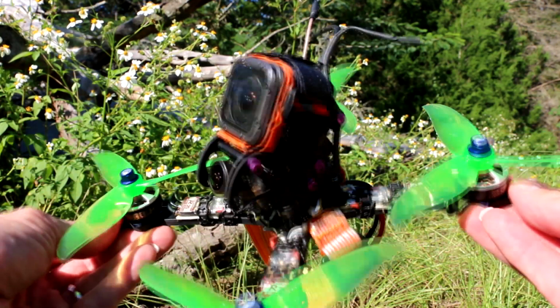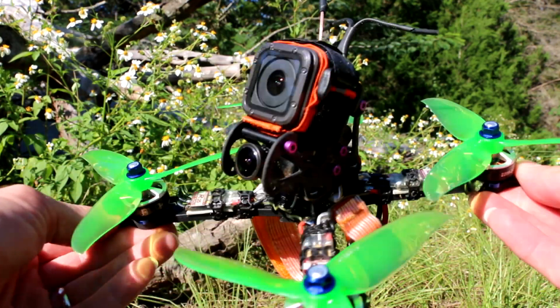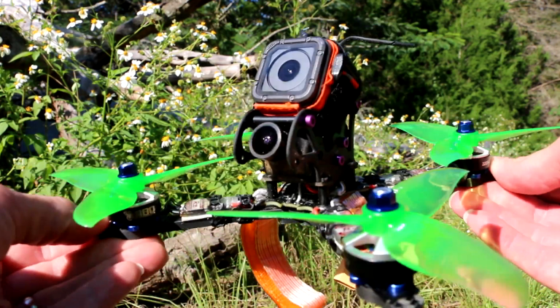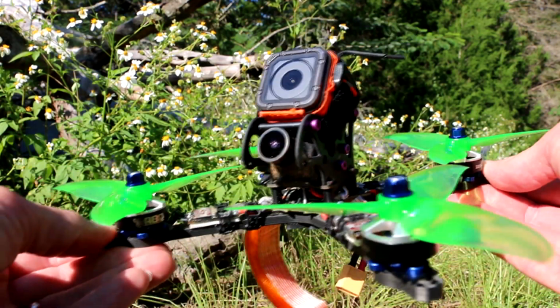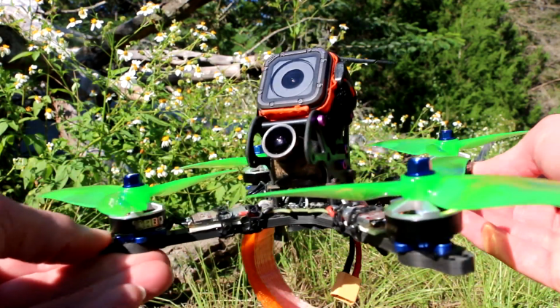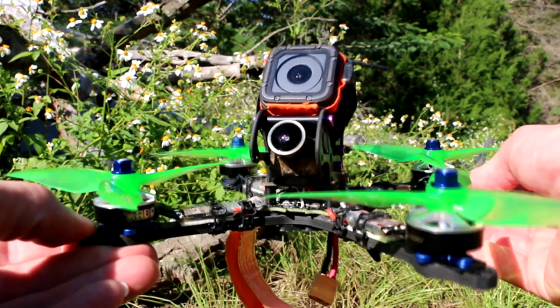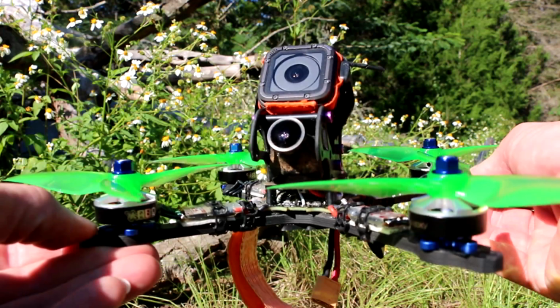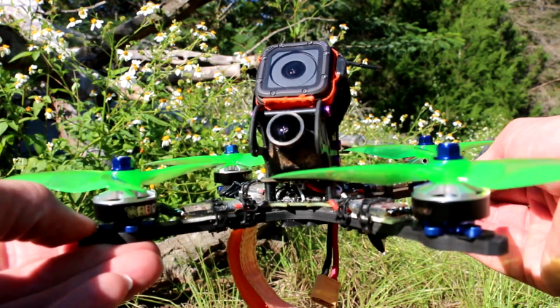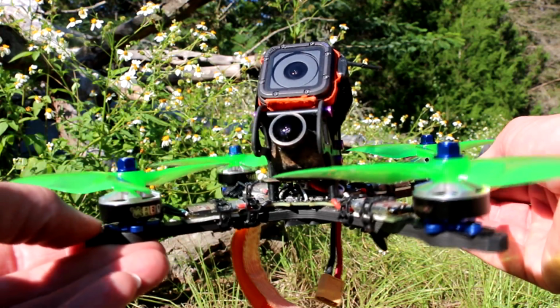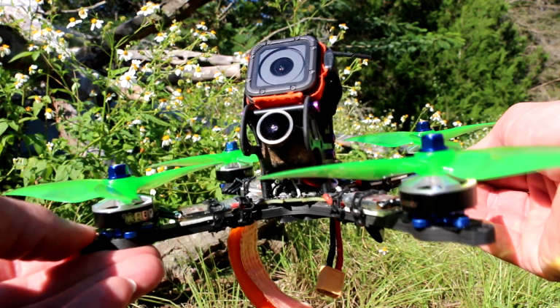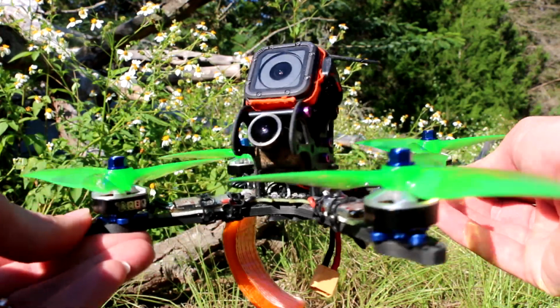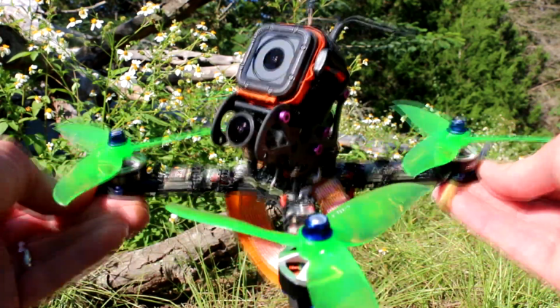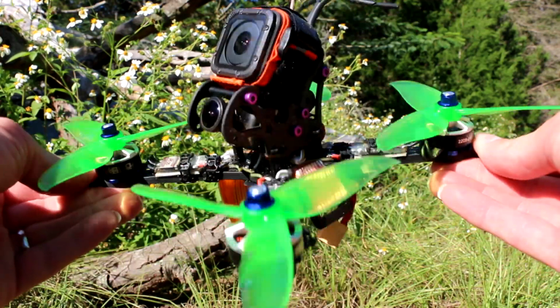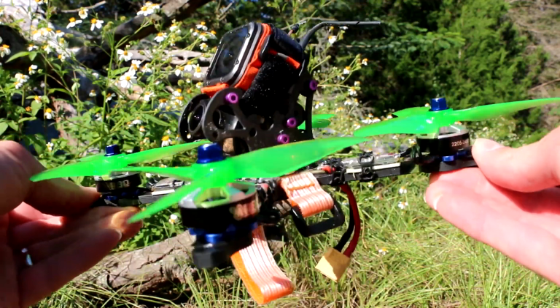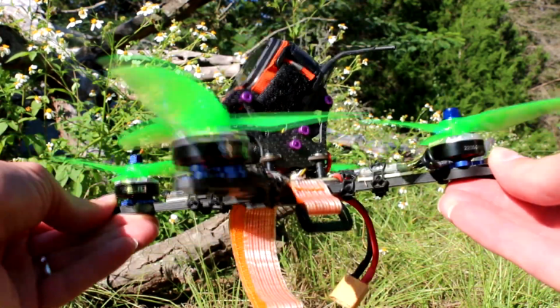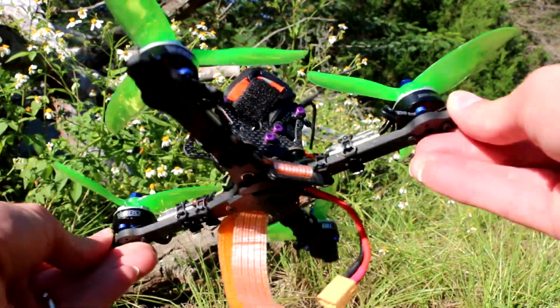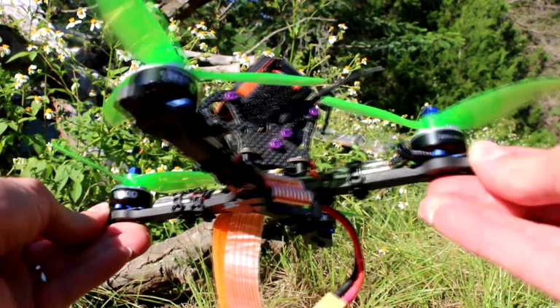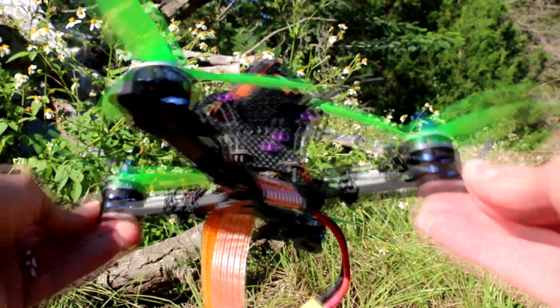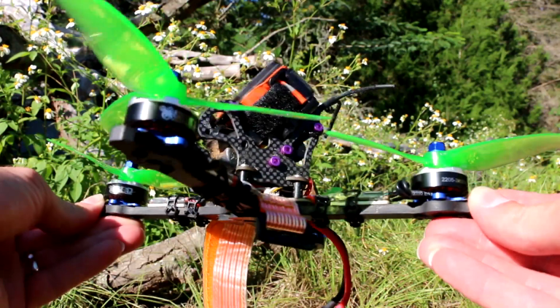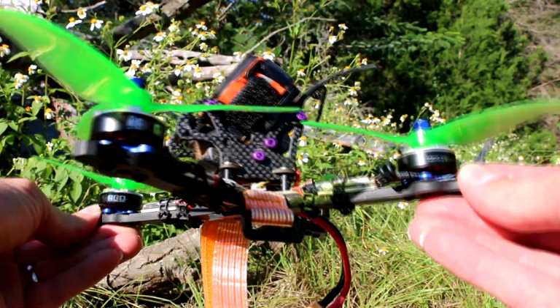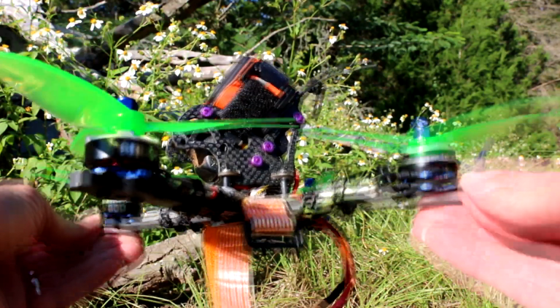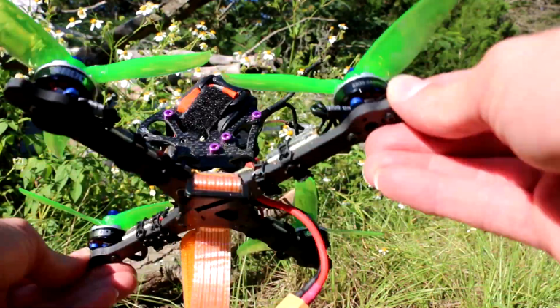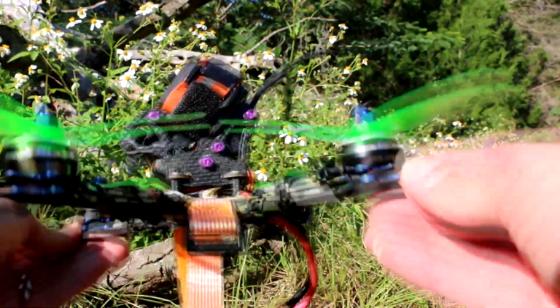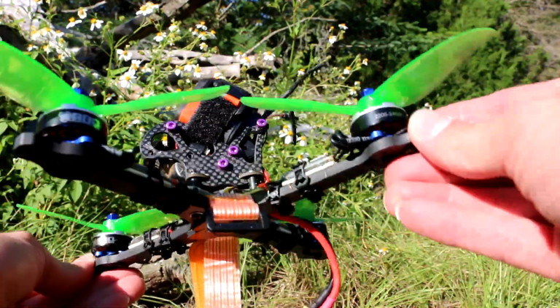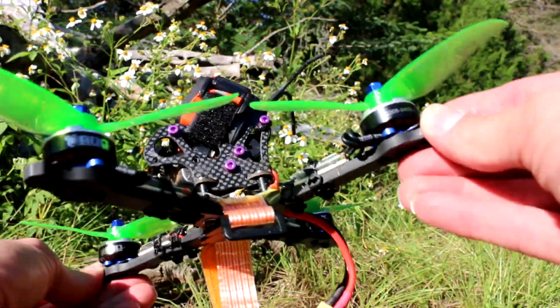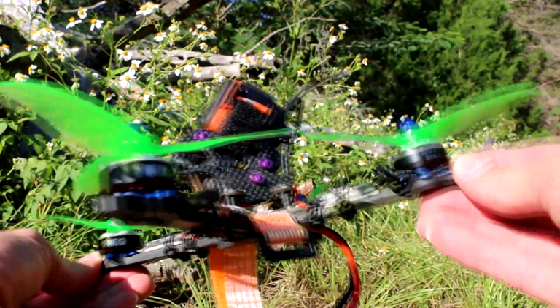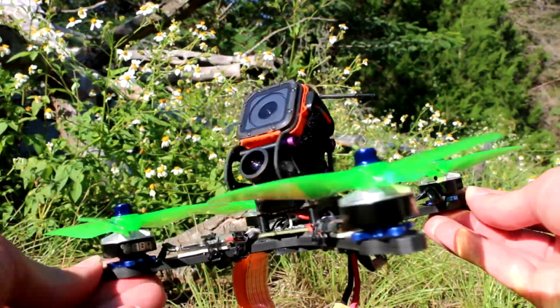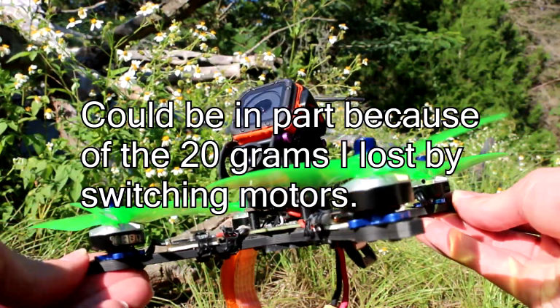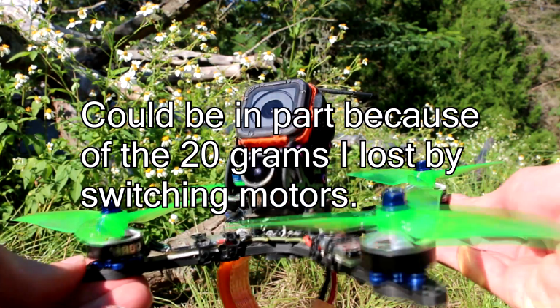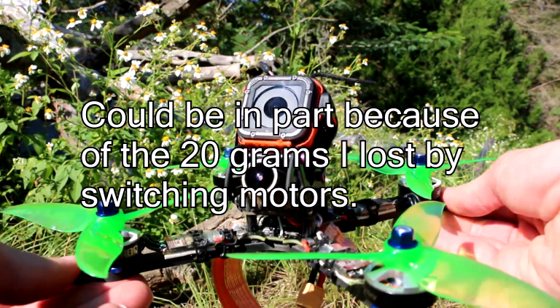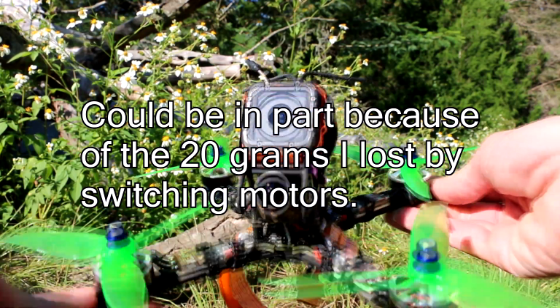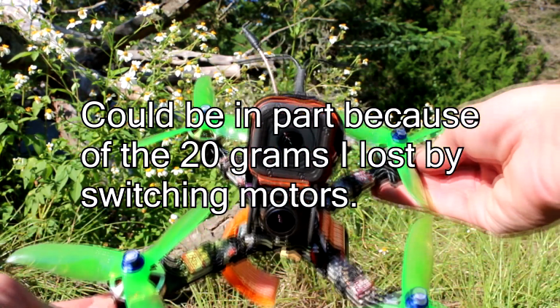It feels so peppy — so much more peppy than the Sunny Sky 2205s I had on here. And so much more torquey, too. They got more thrust, but they just have more torque. It feels more locked in. Everything you do is just better. And they're beautiful.